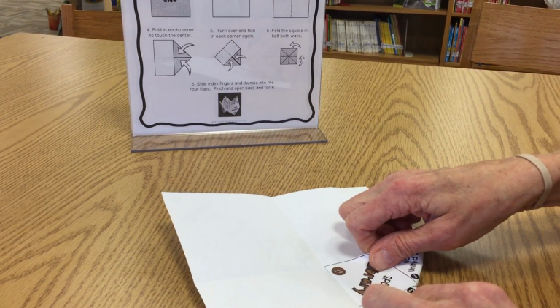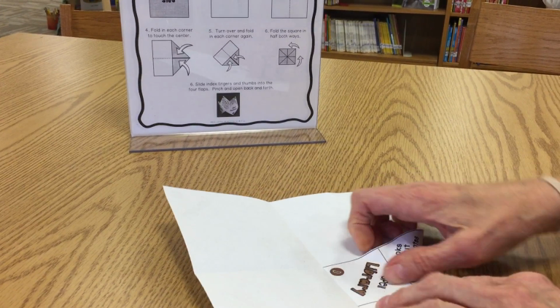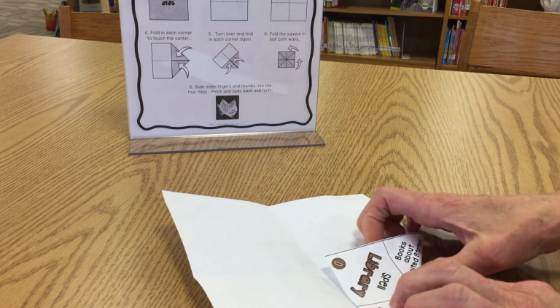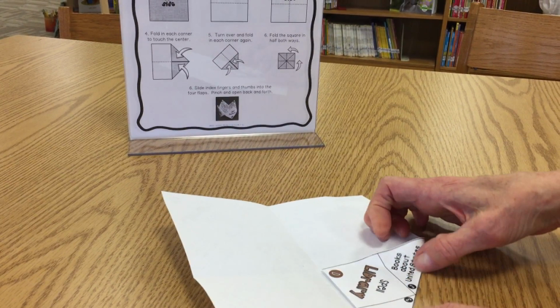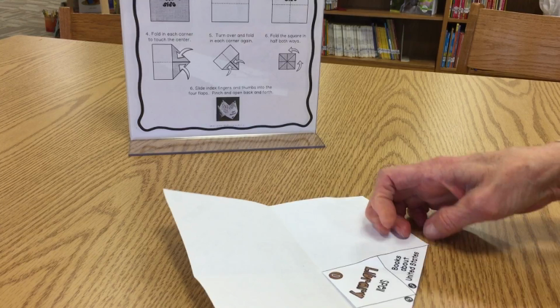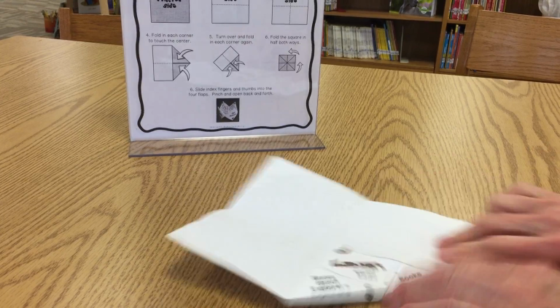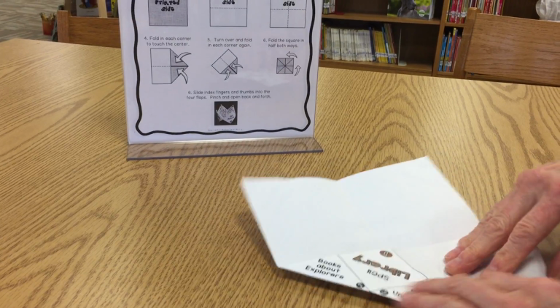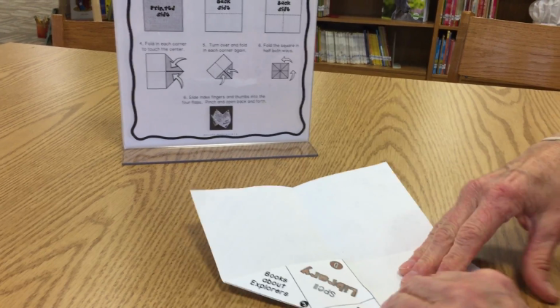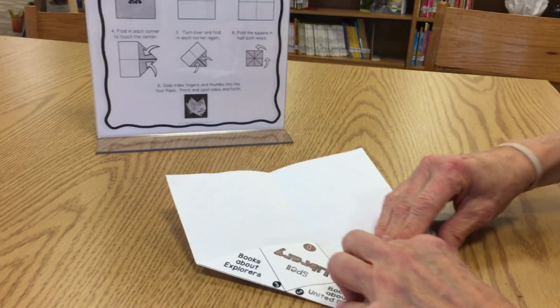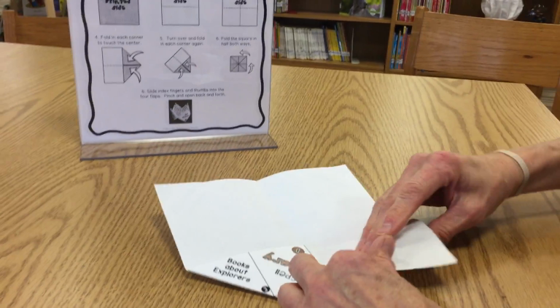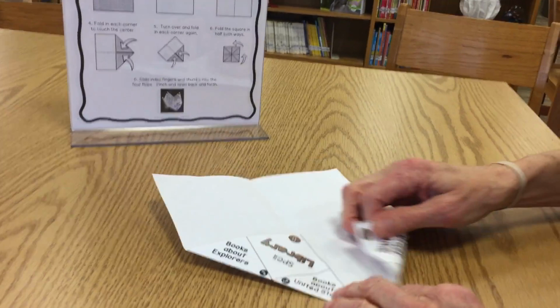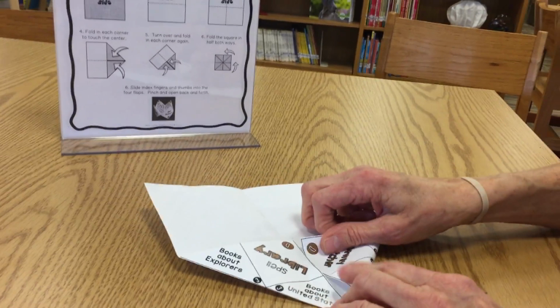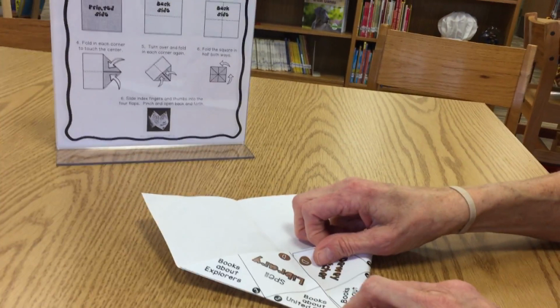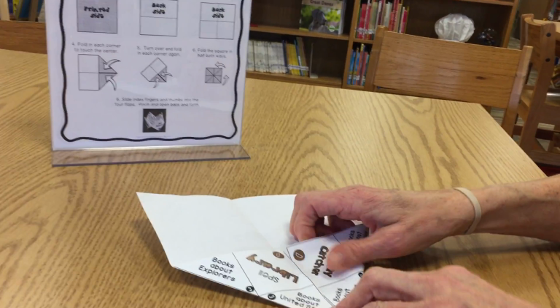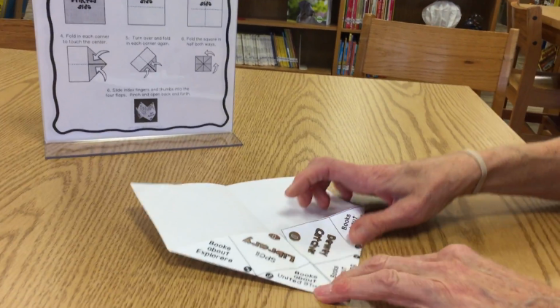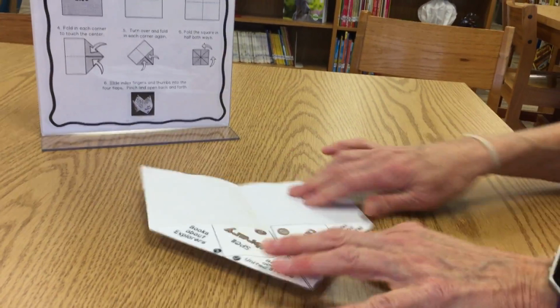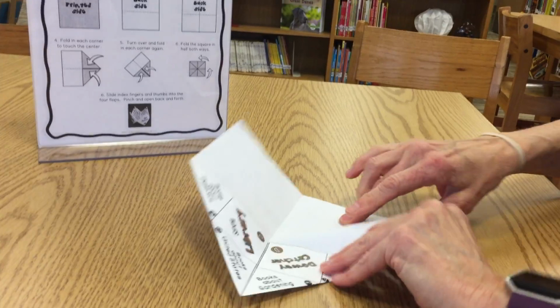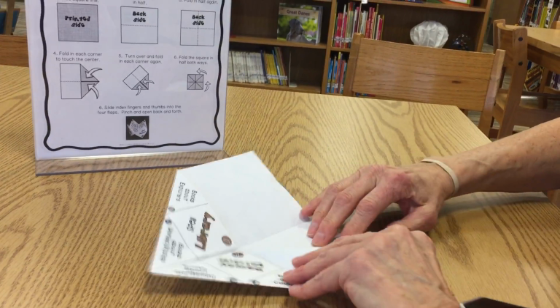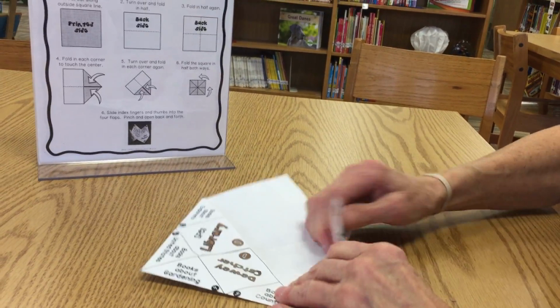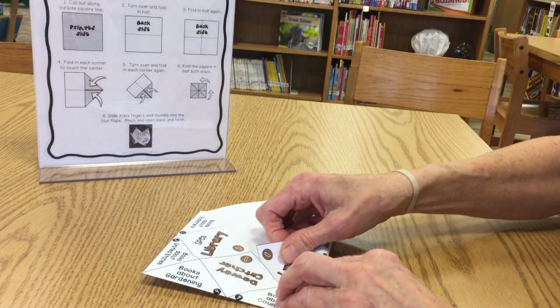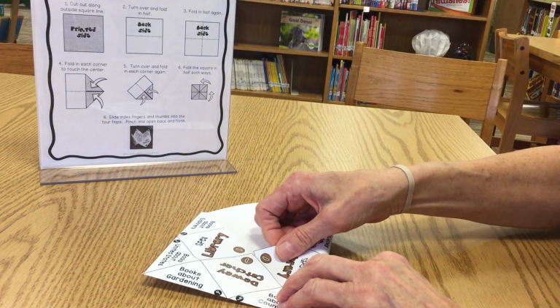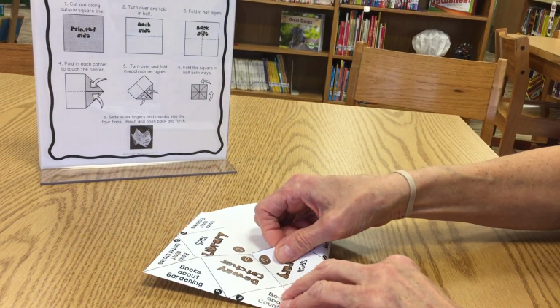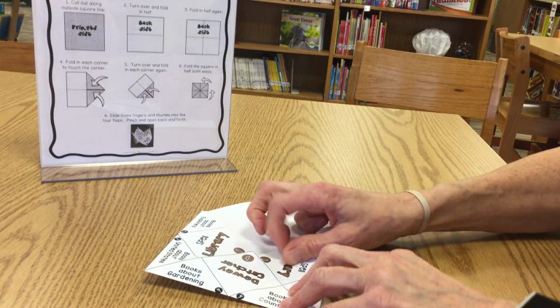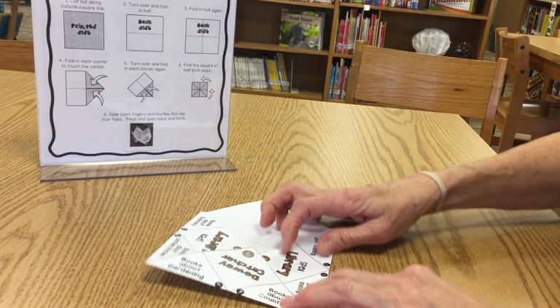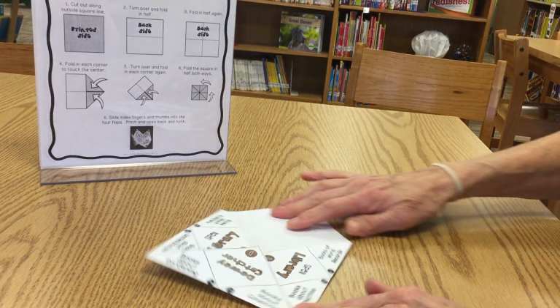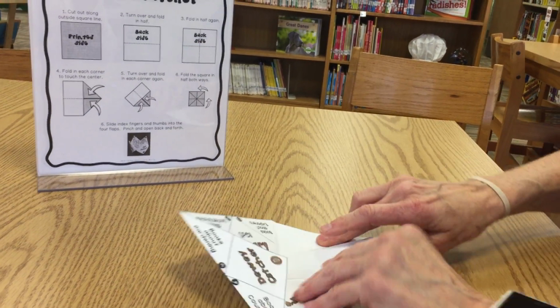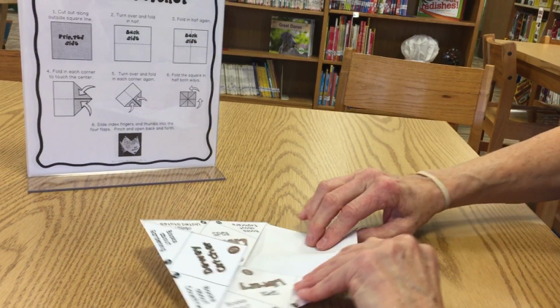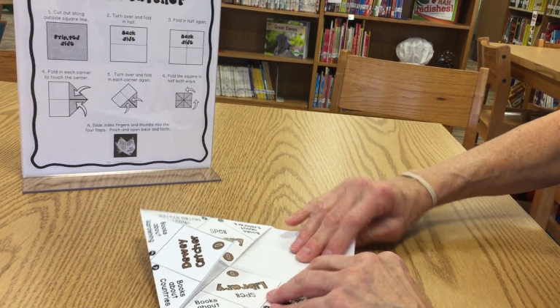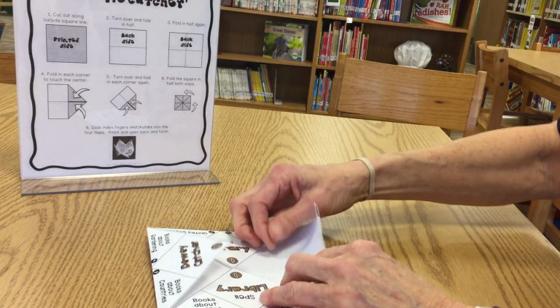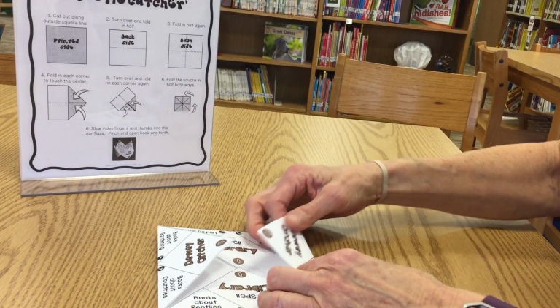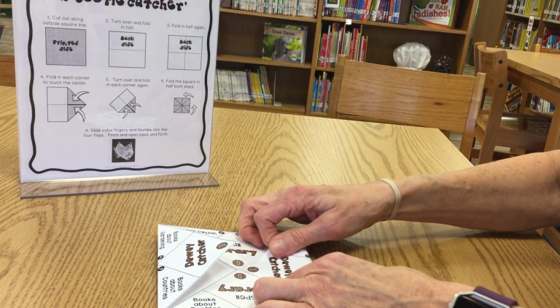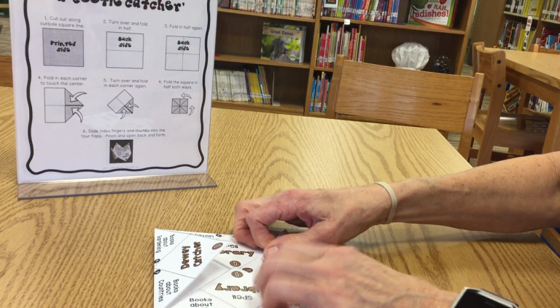I like to take my nail and go down the sides. So there's two, and three, and four.